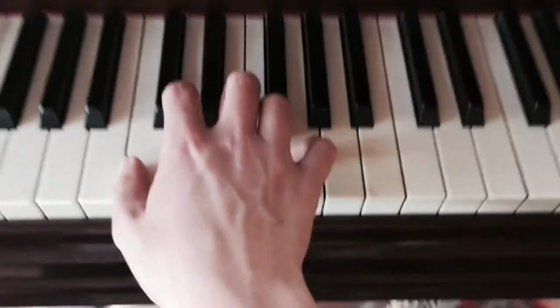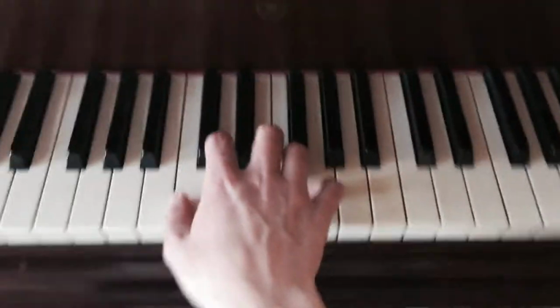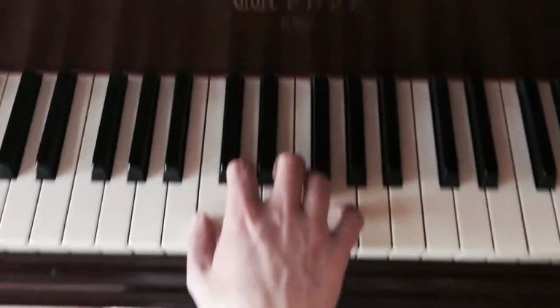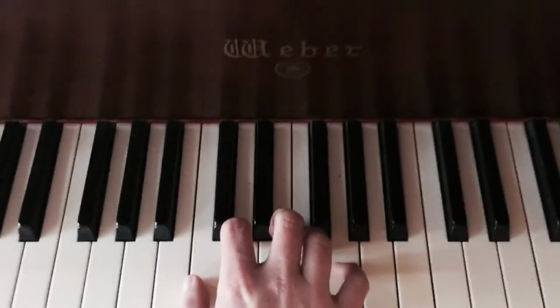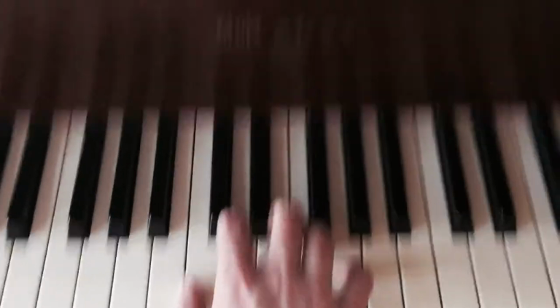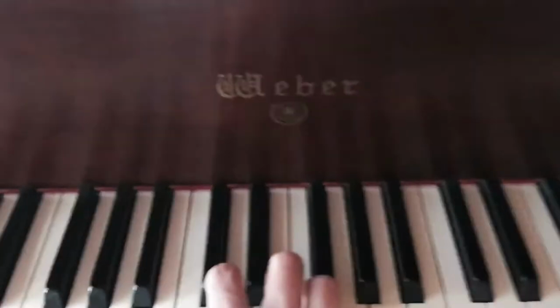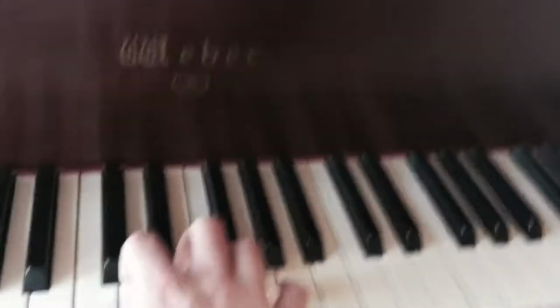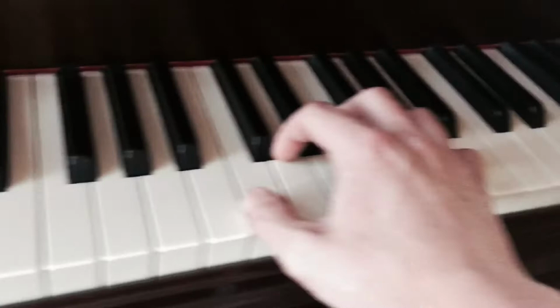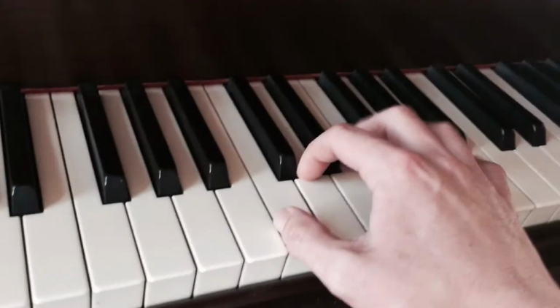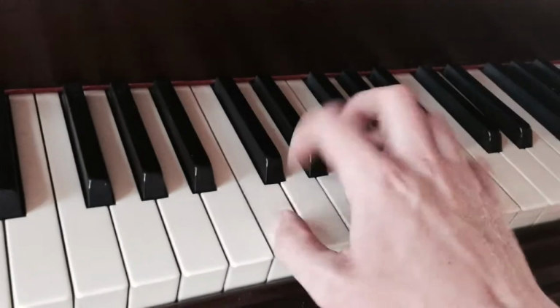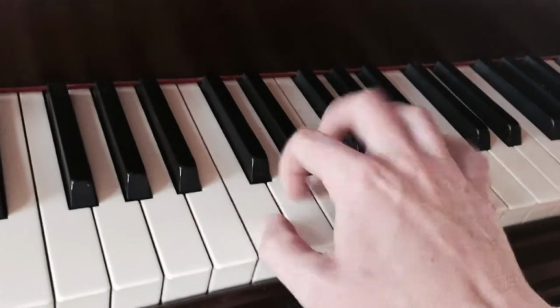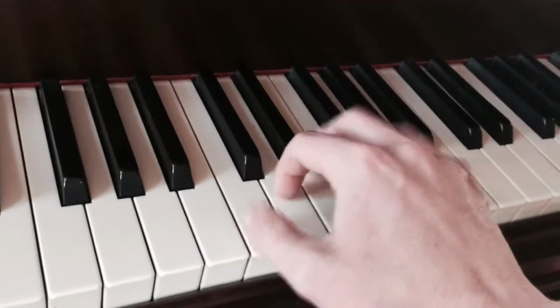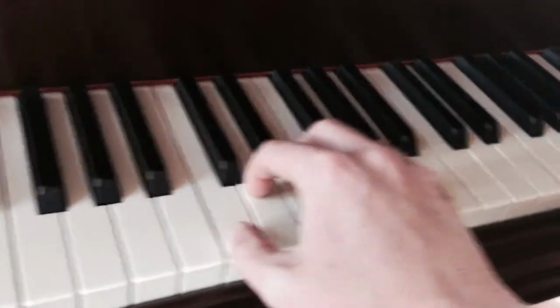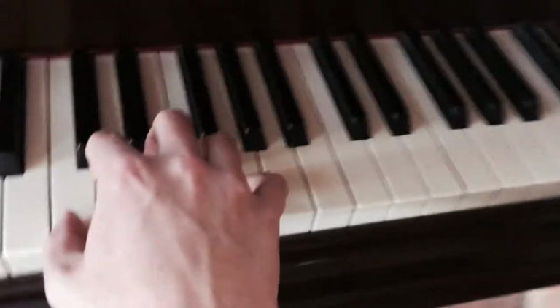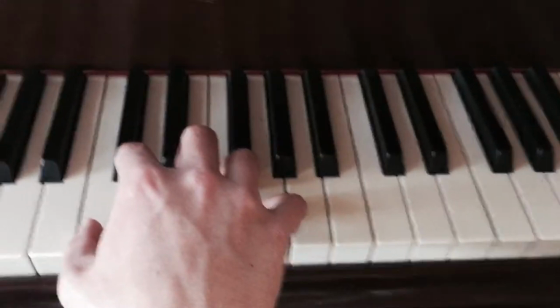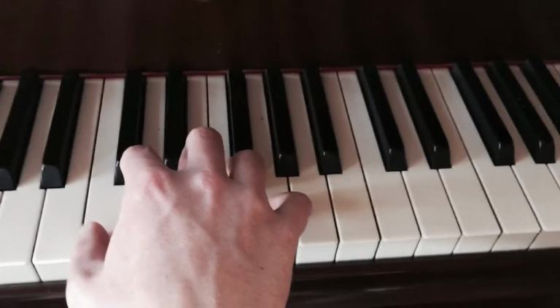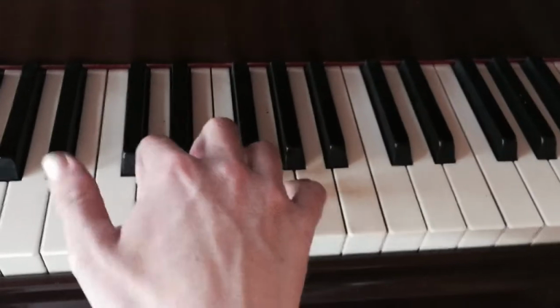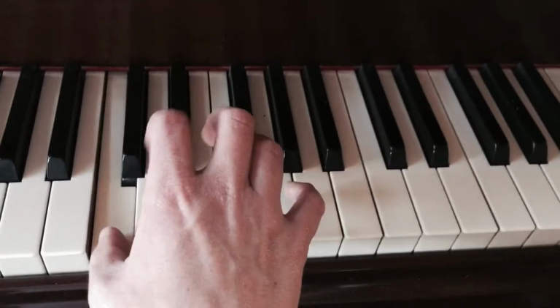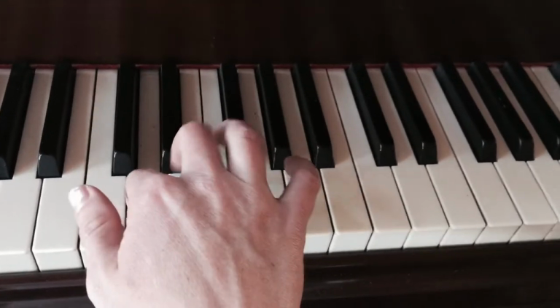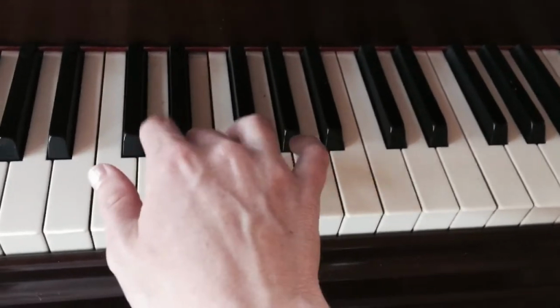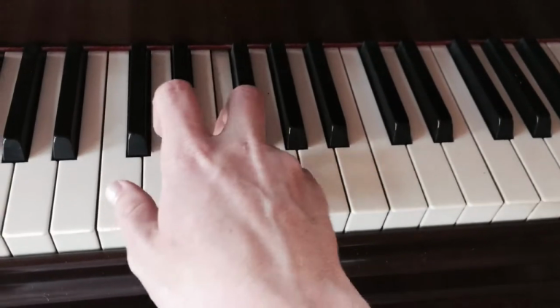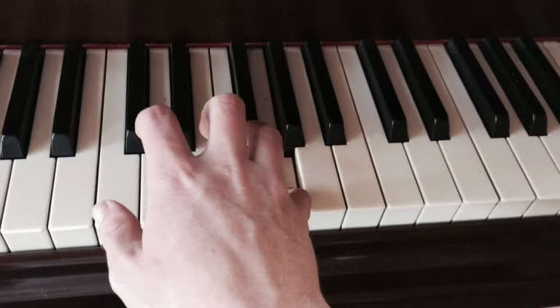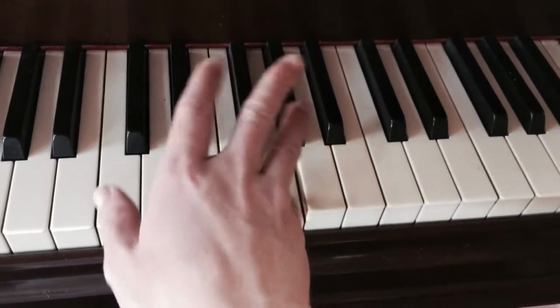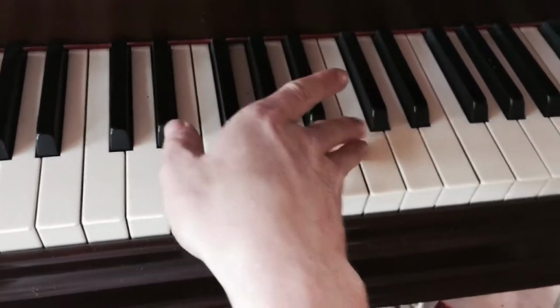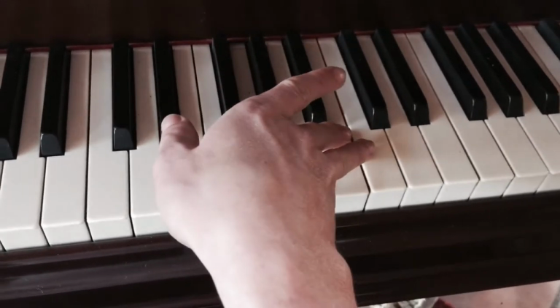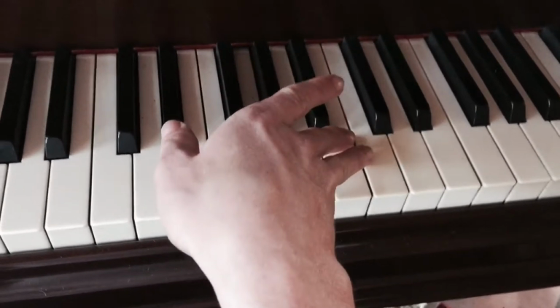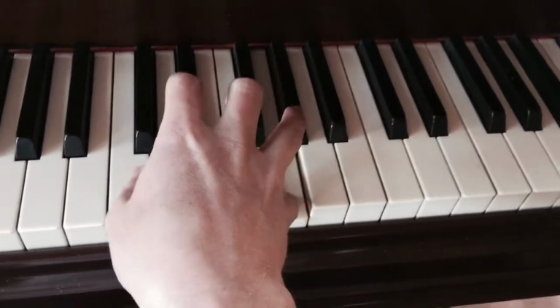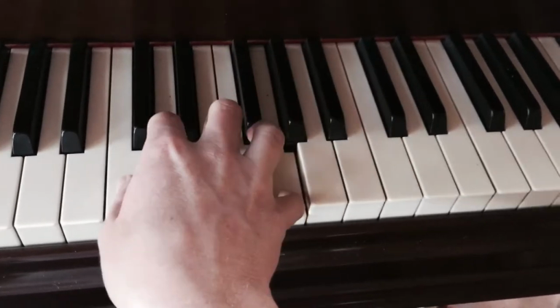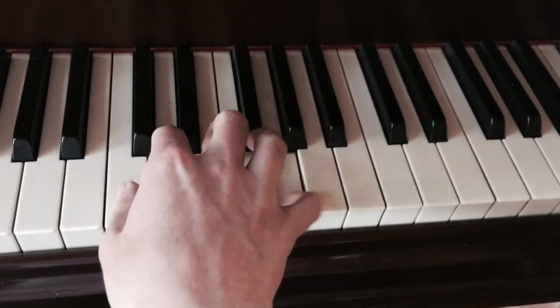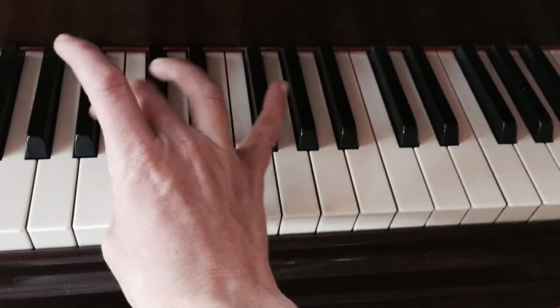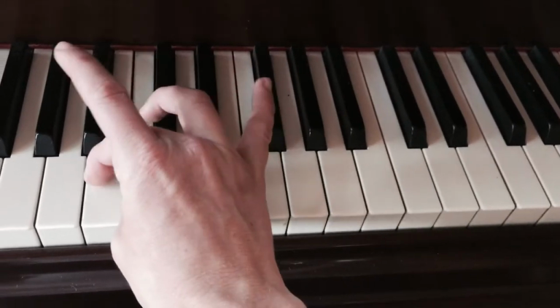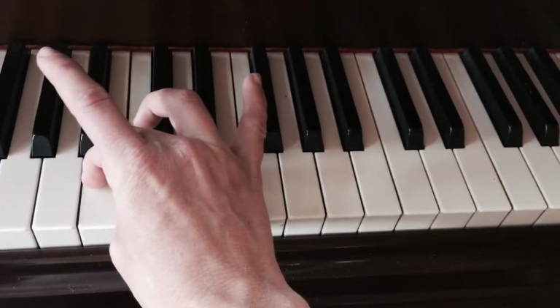Or, for some people who can handle it, make it look like a spider. And then, play with the tips of your fingers. Never crossing like this, but you can cross like this.